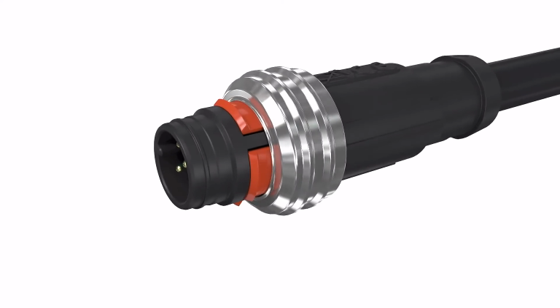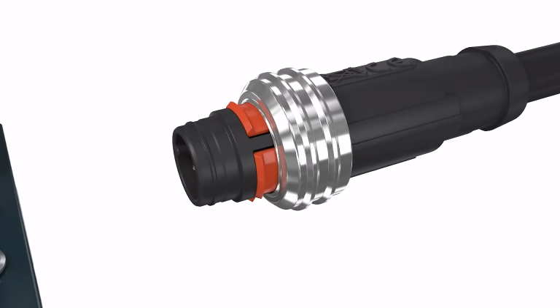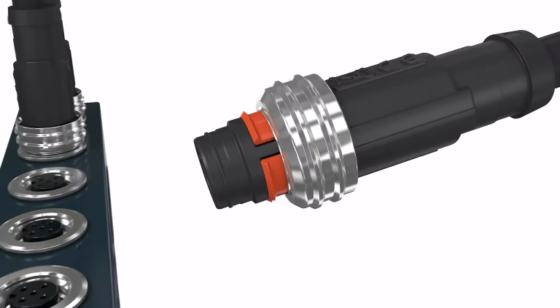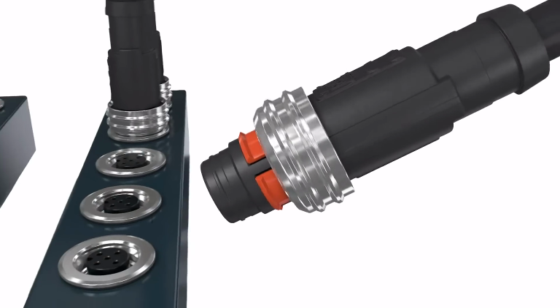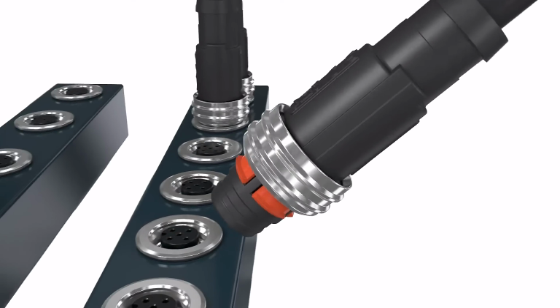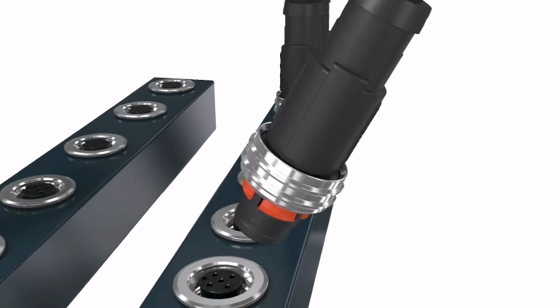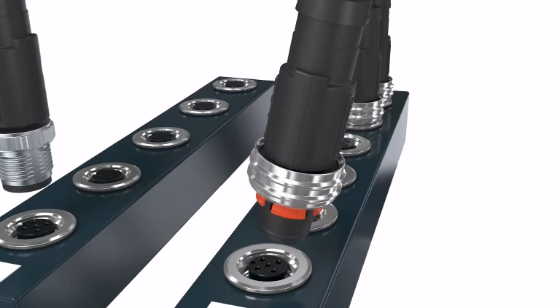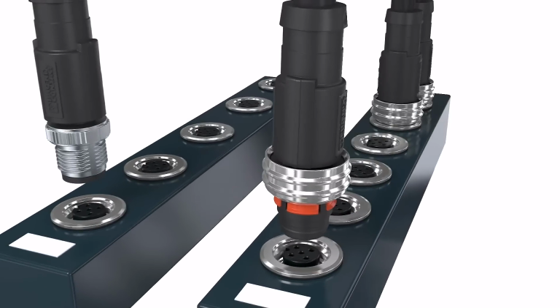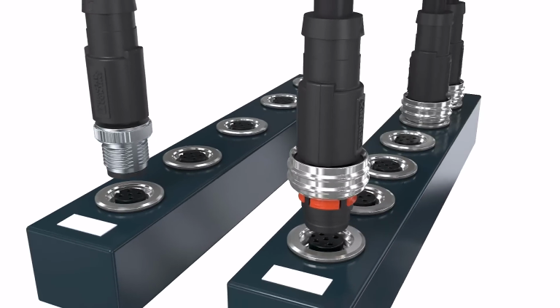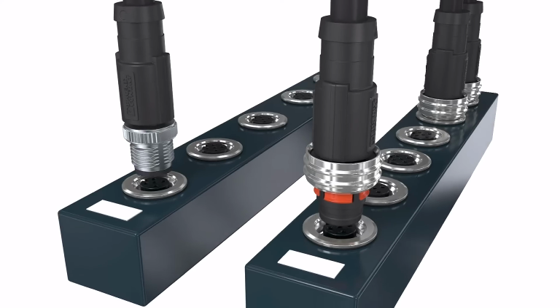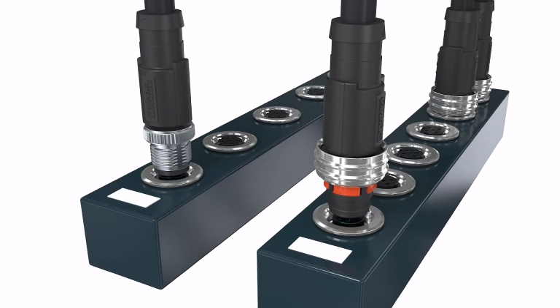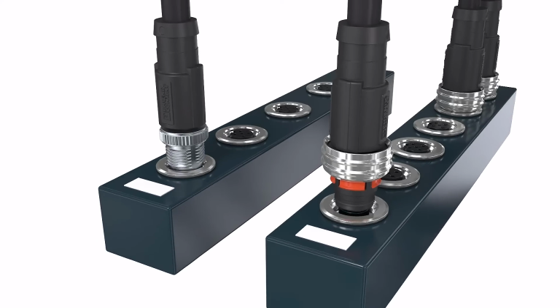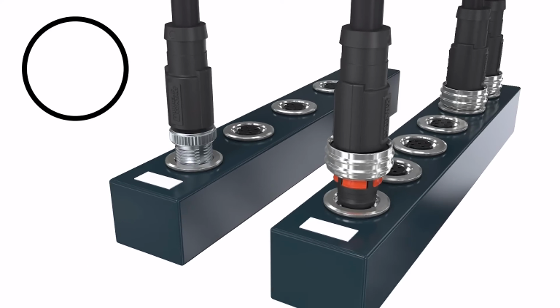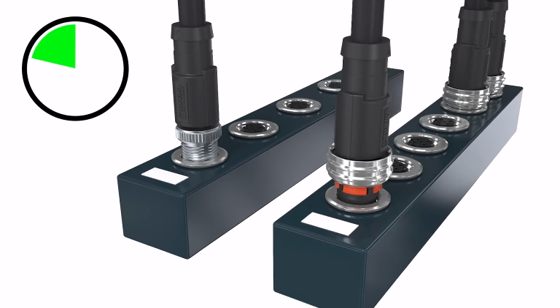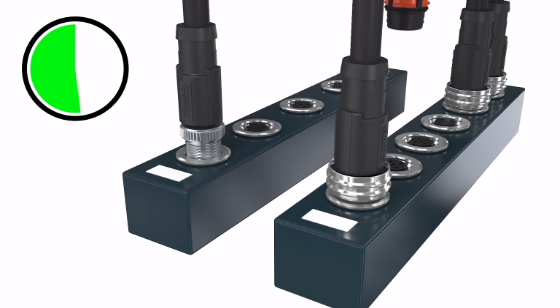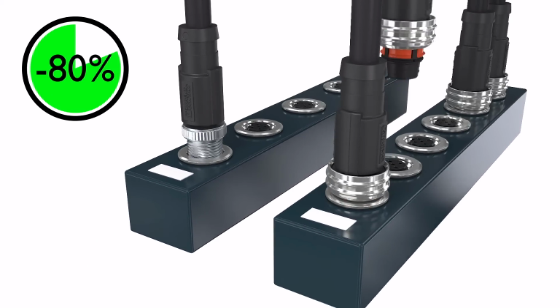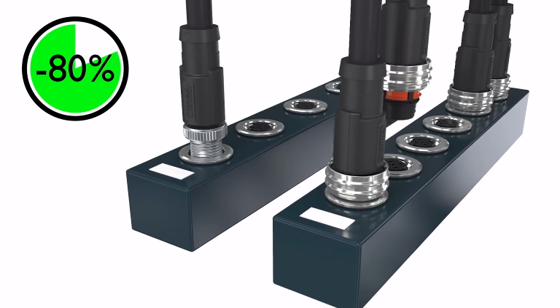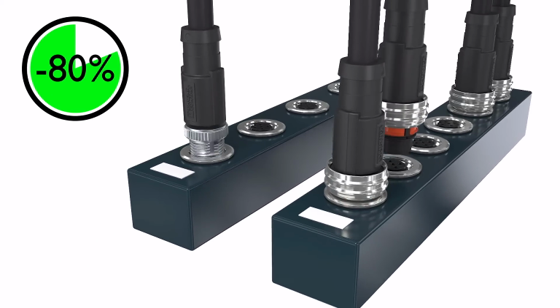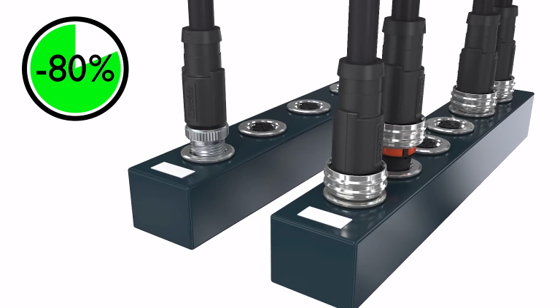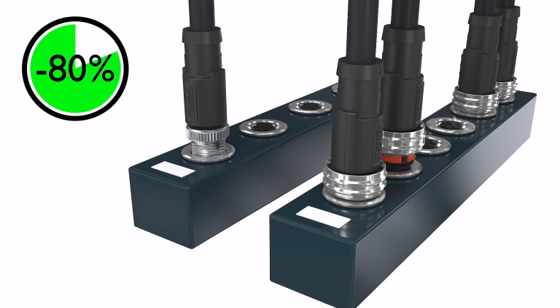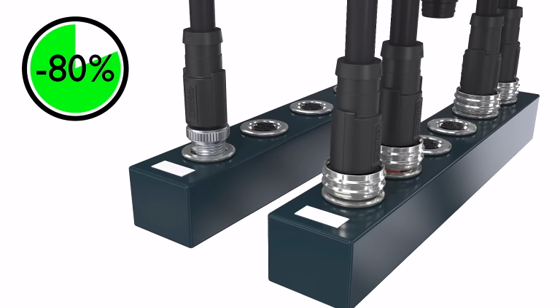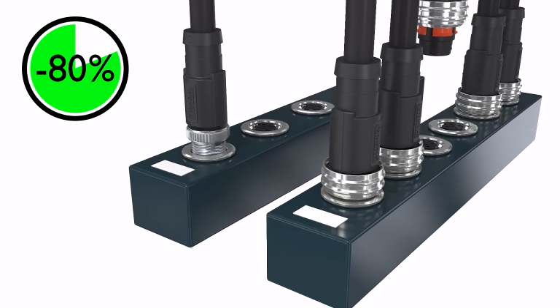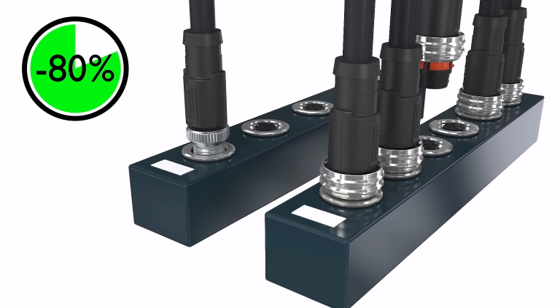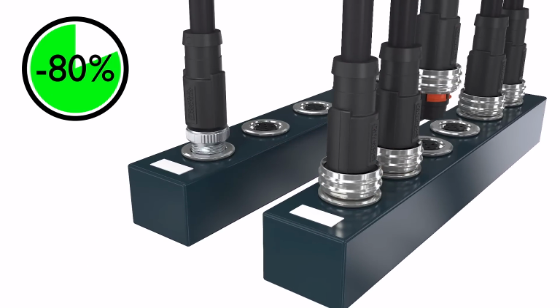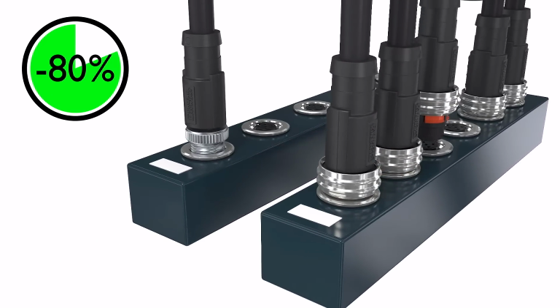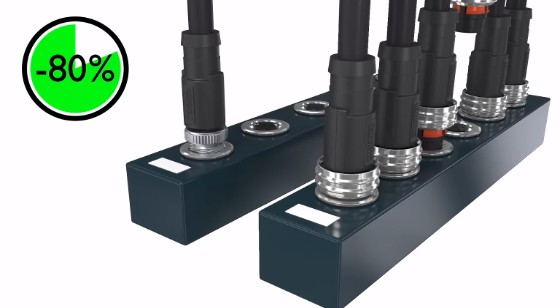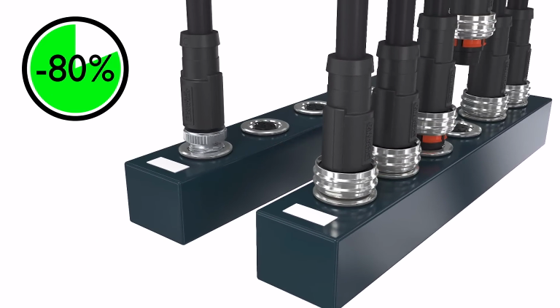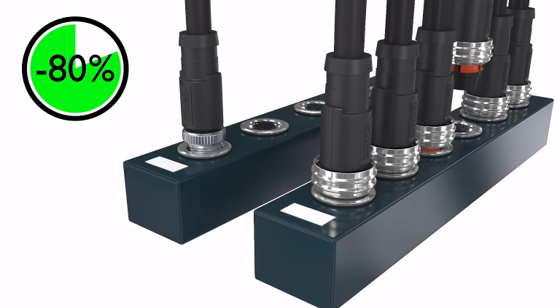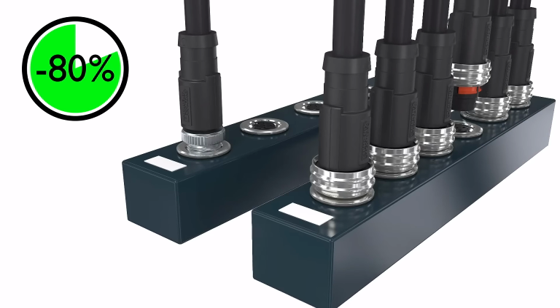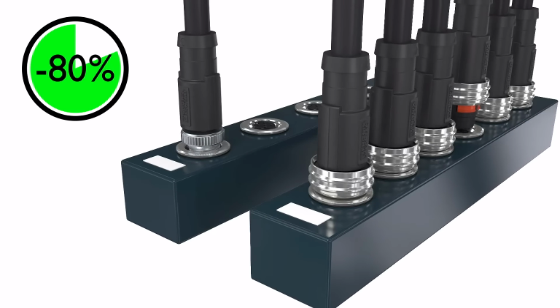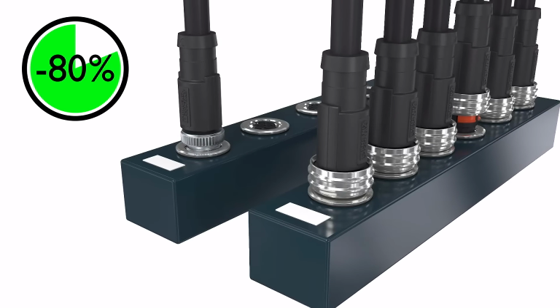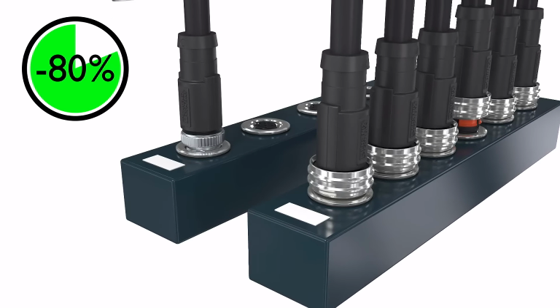M12 push-pull connectors allow convenient and tool-free insertion even in confined spaces. This saves up to 80% installation time compared to screw connections.